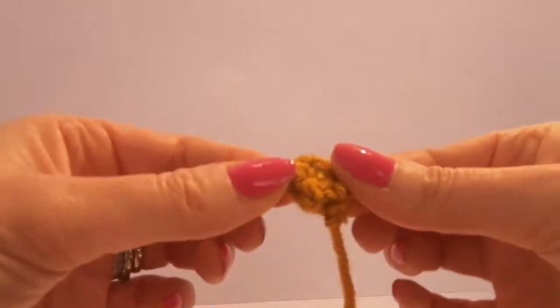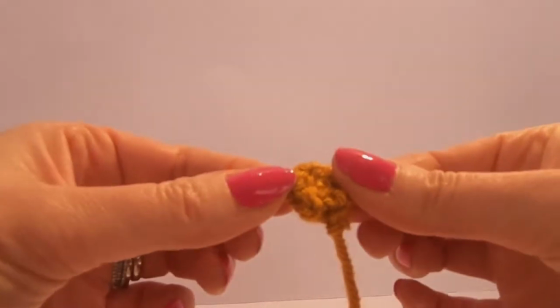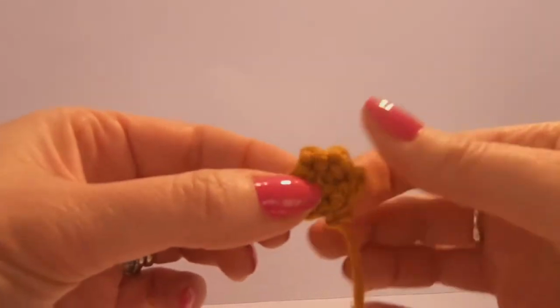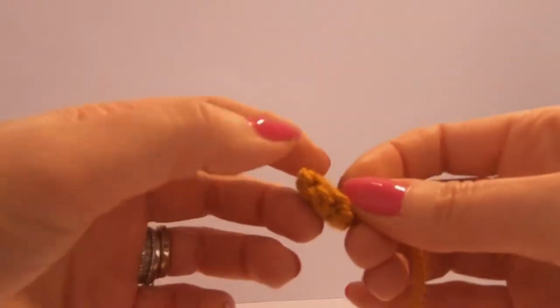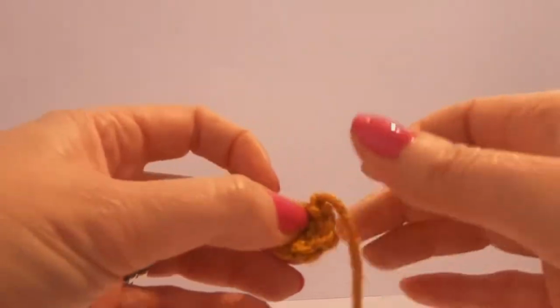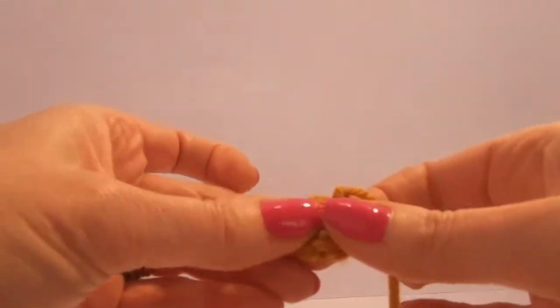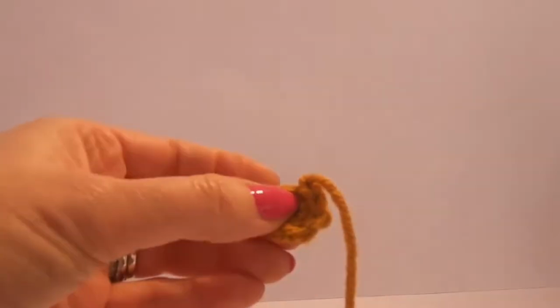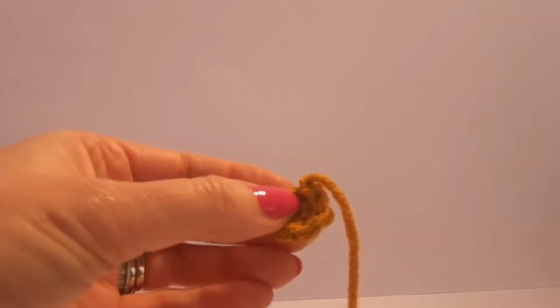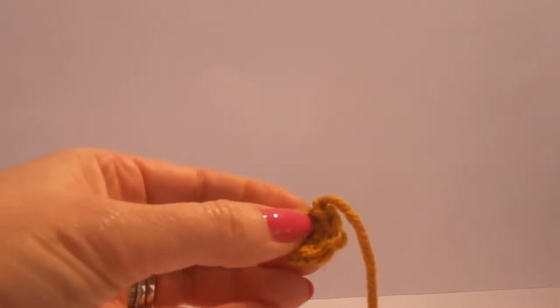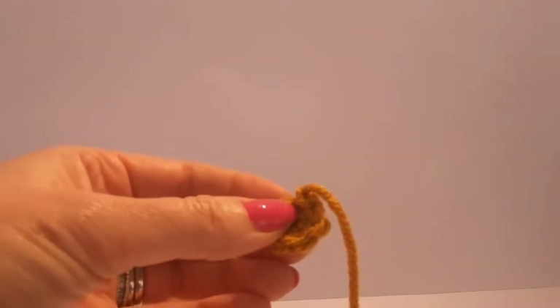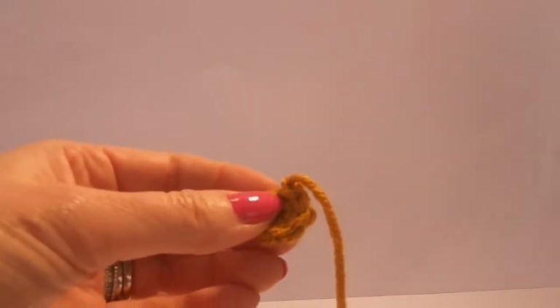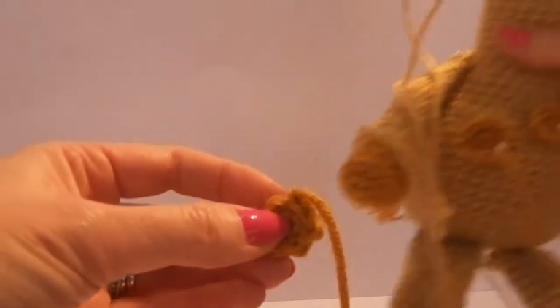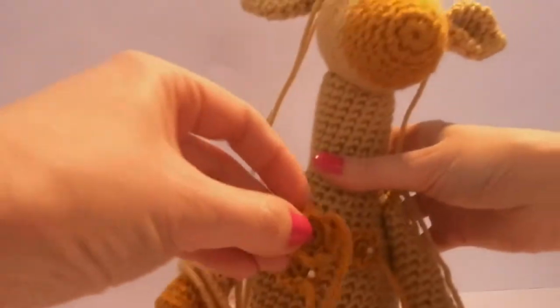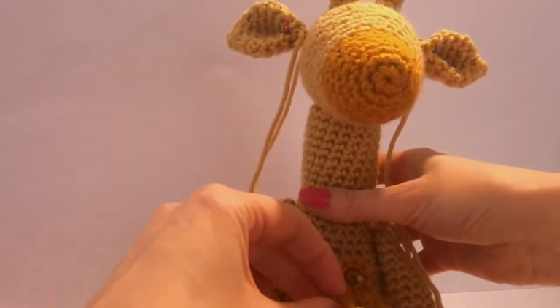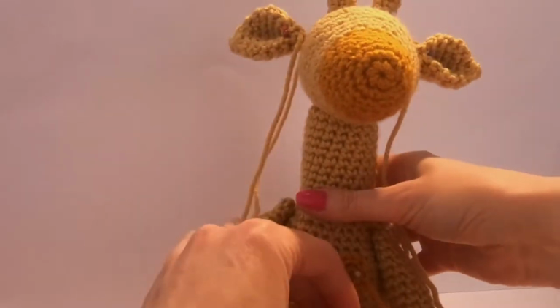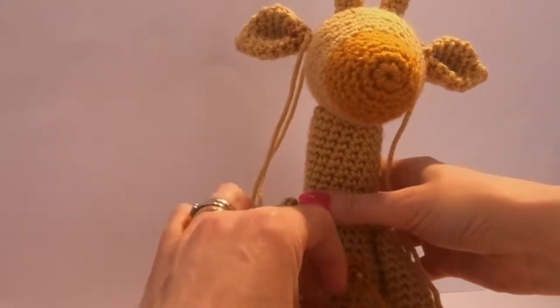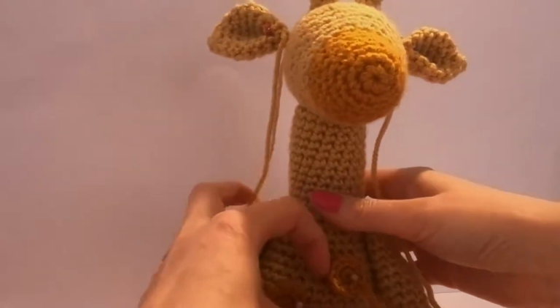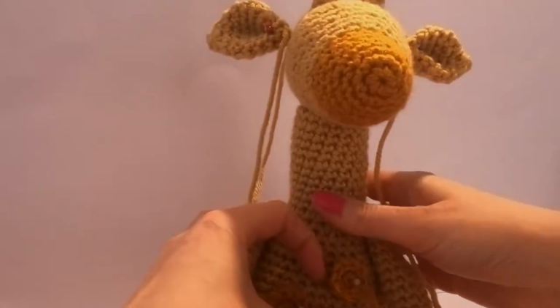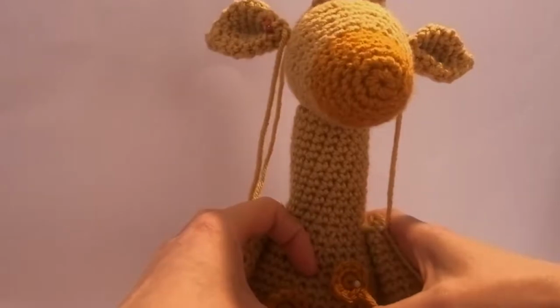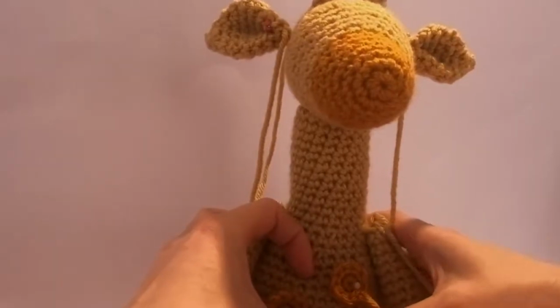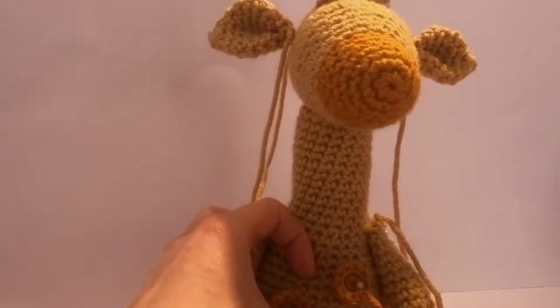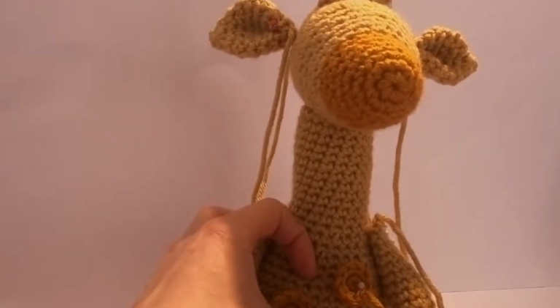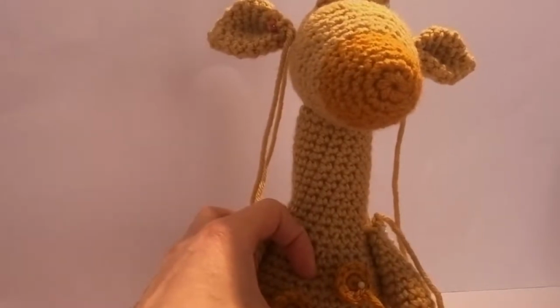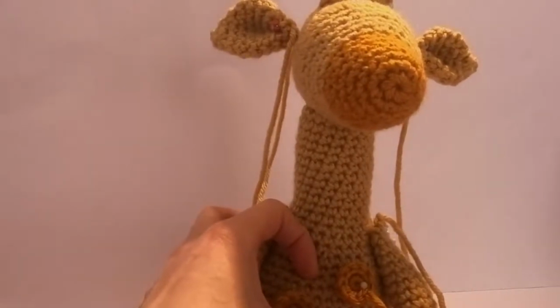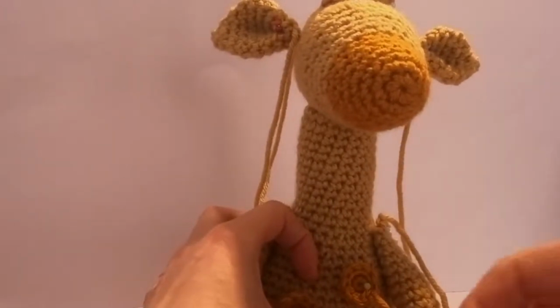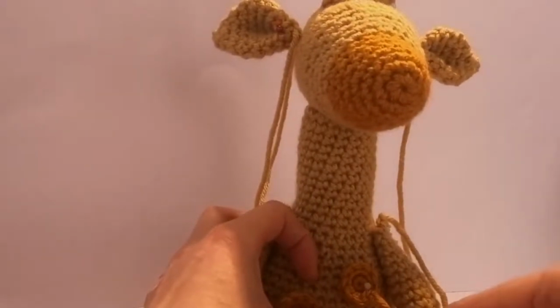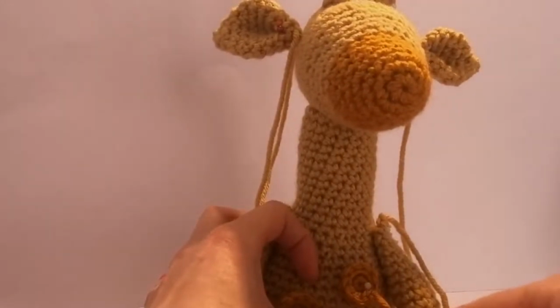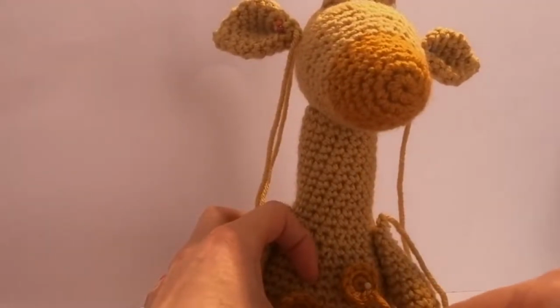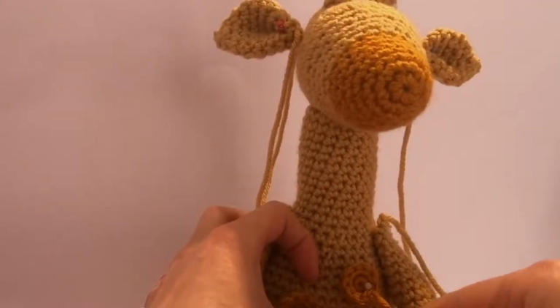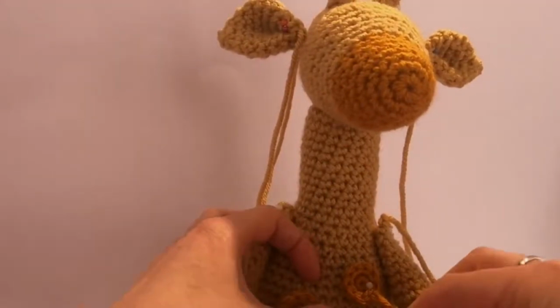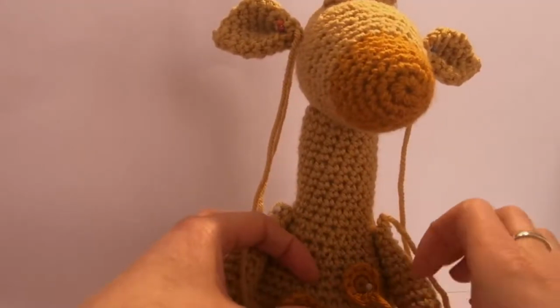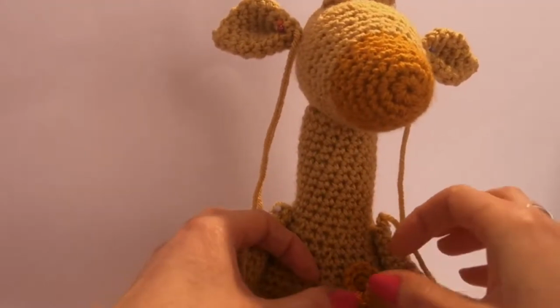I've clipped the back just so that there isn't thread hanging around the back. We've just got the one that we've fastened off with, which we're going to use to sew to Amy's body.